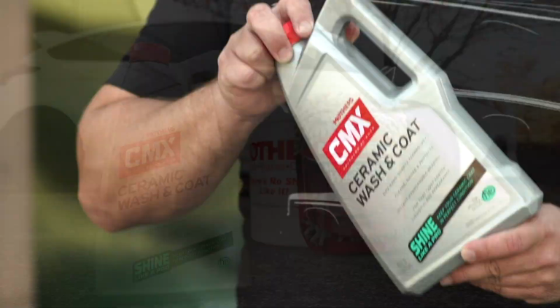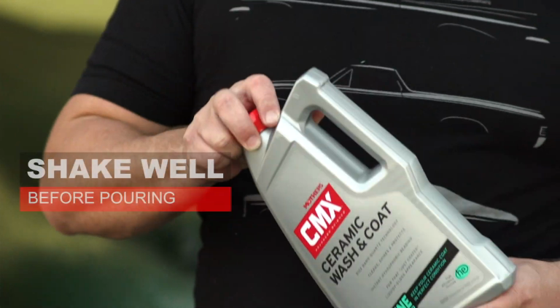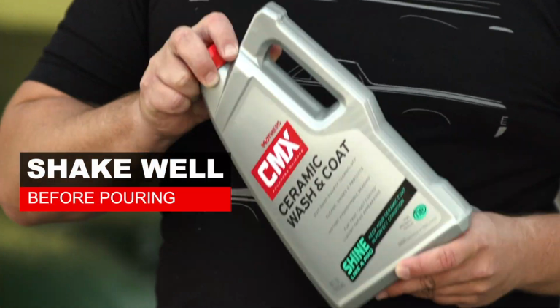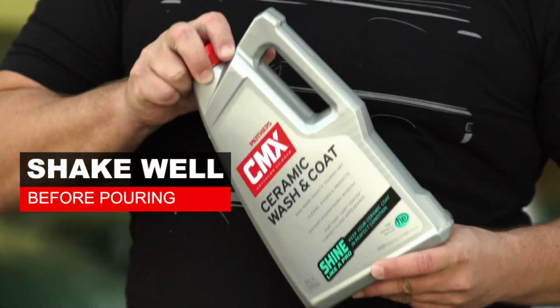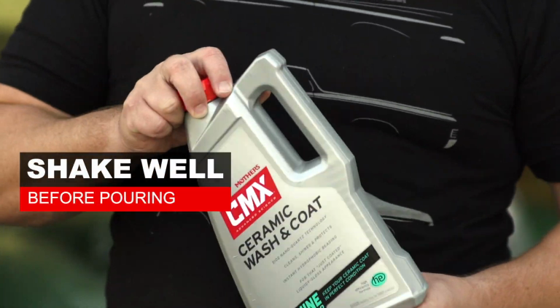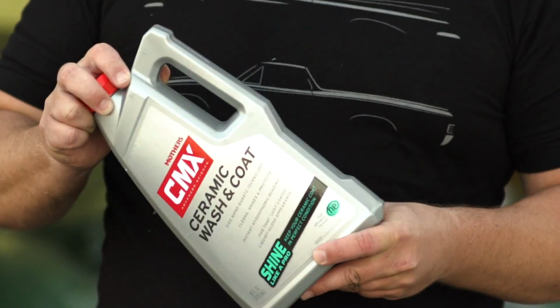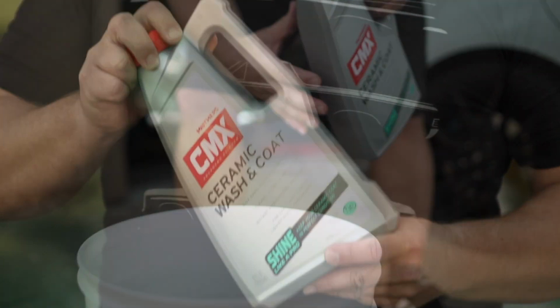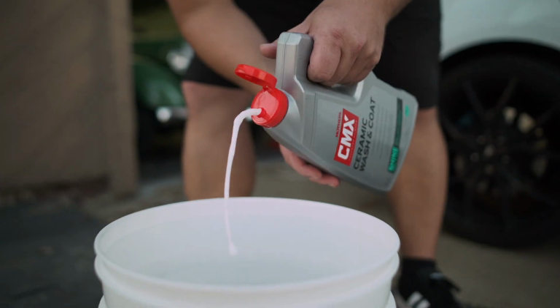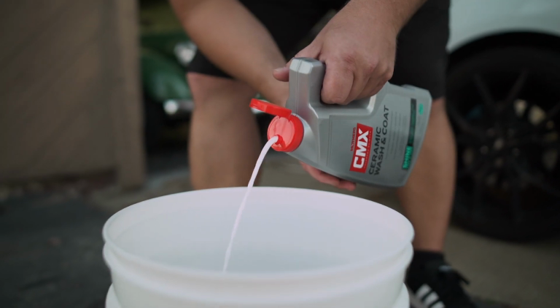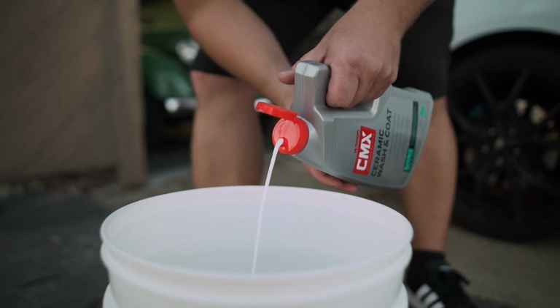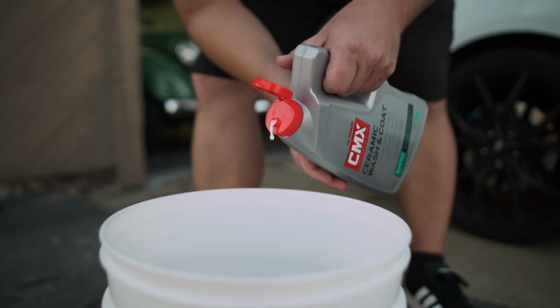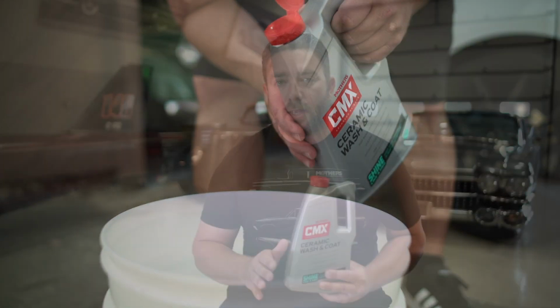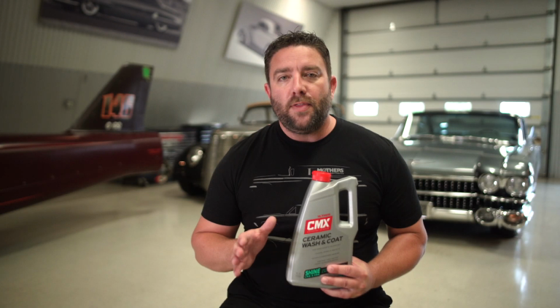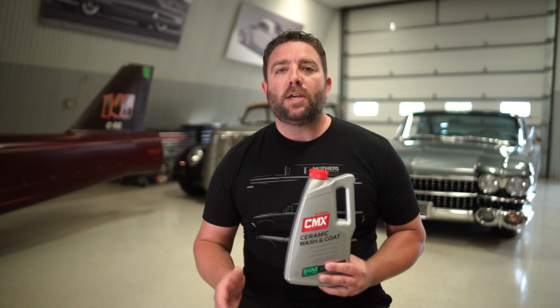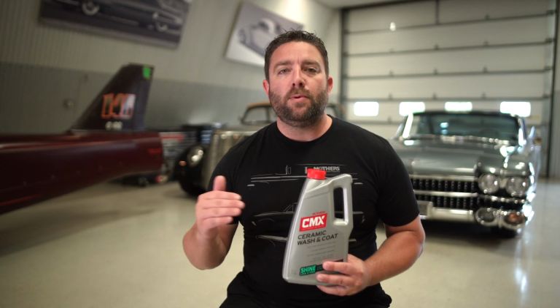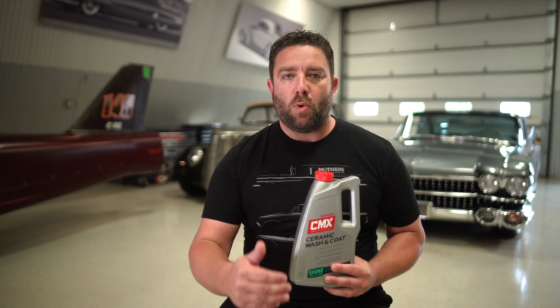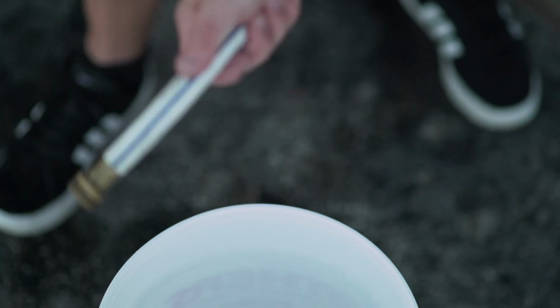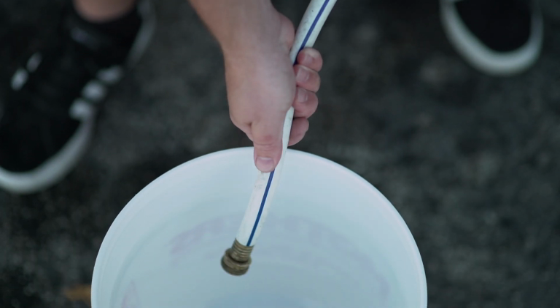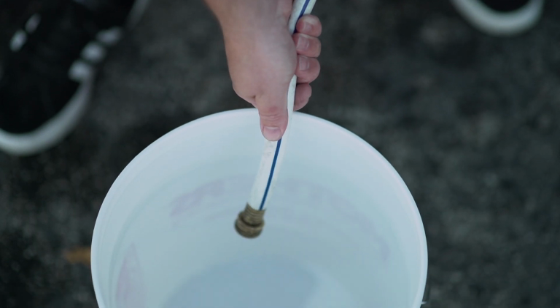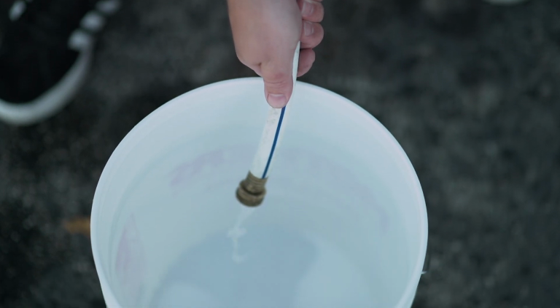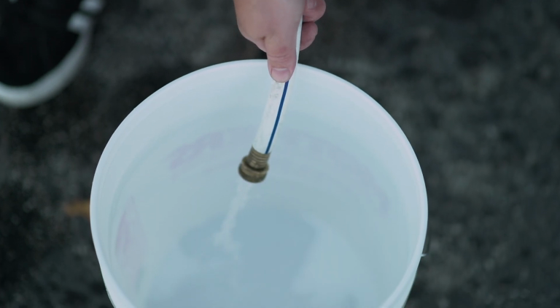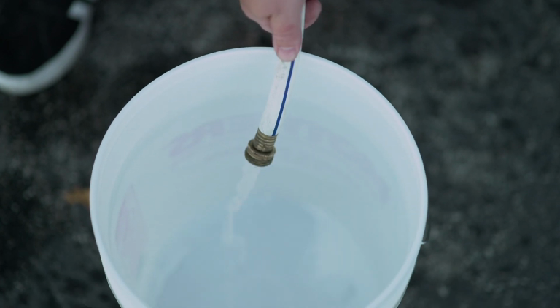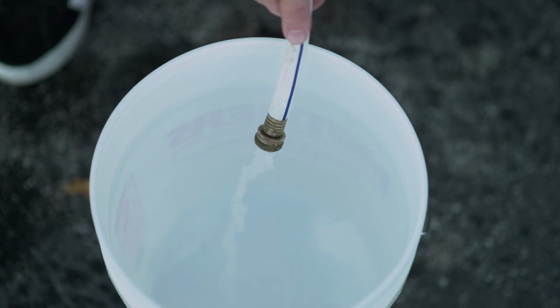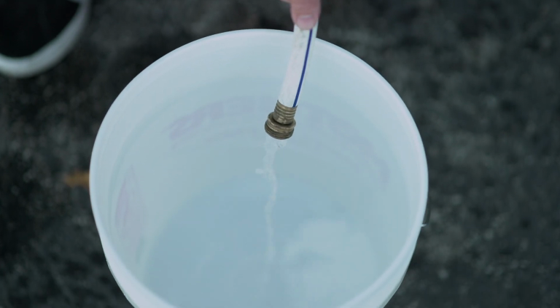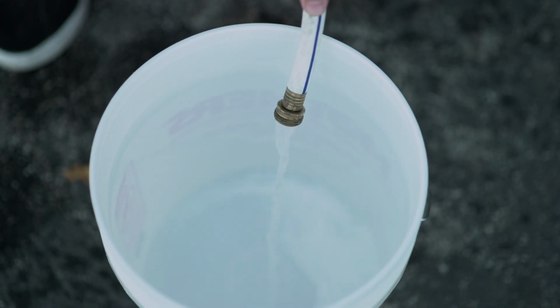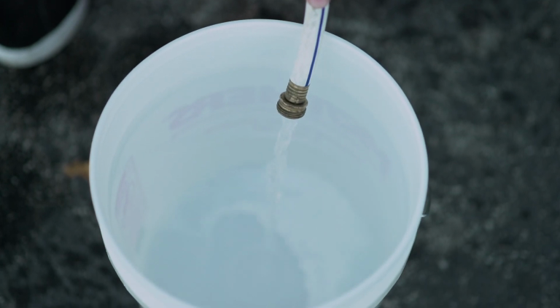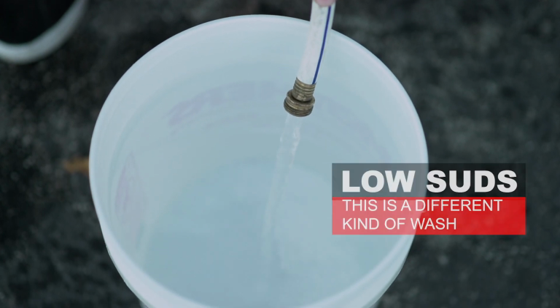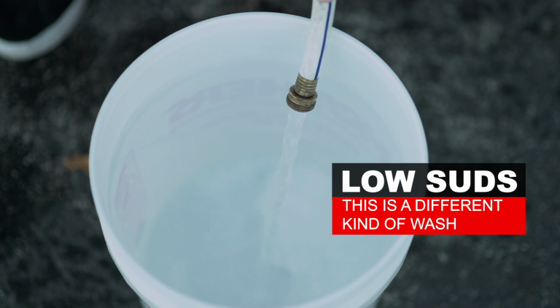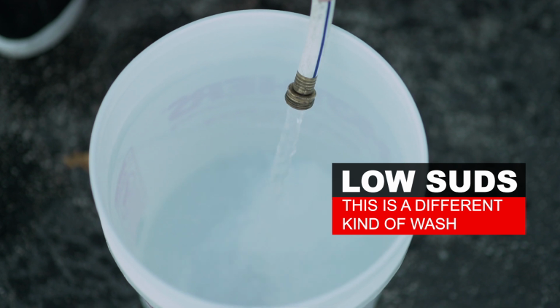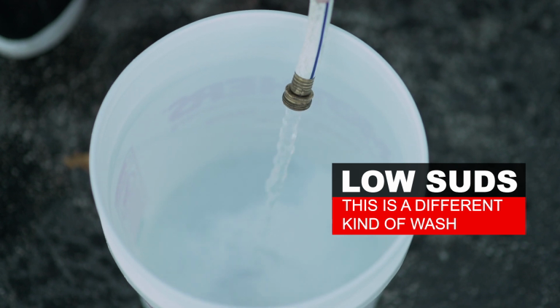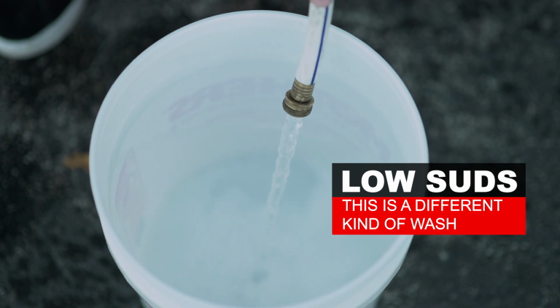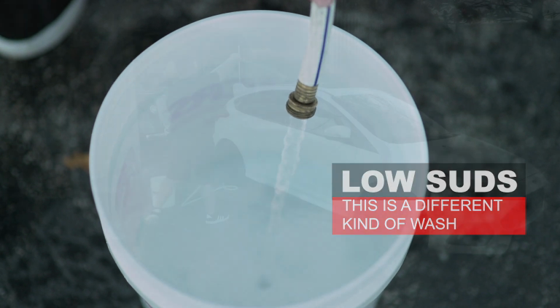The first step is to add Mother's Ceramic Washing Coat to a bucket at a ratio of one ounce per gallon, then fill the bucket with water using the gravity pressure coming out of the hose. You don't need to put your thumb over it or add any additional pressure. Remember, you're not looking for suds here — this is a different kind of wash.